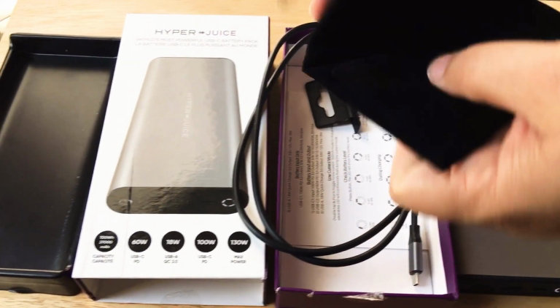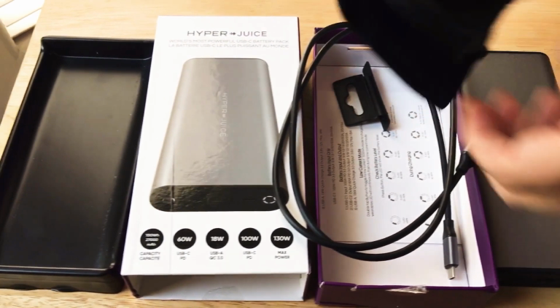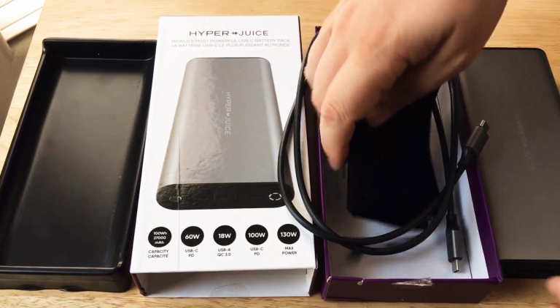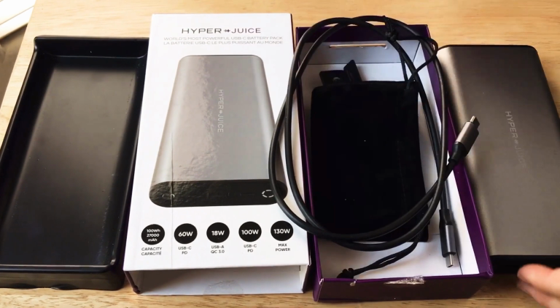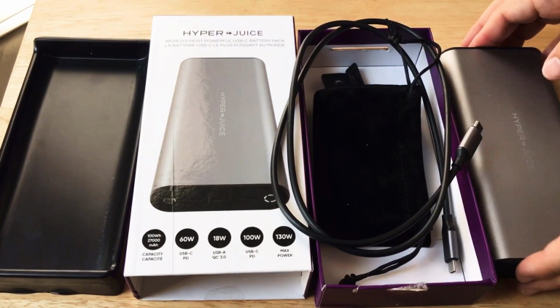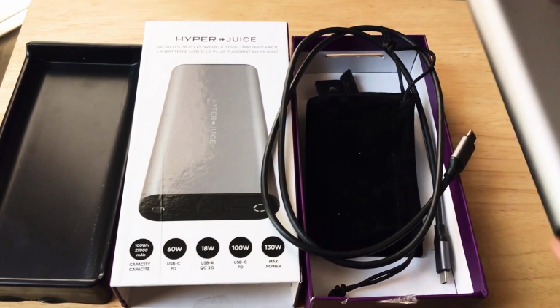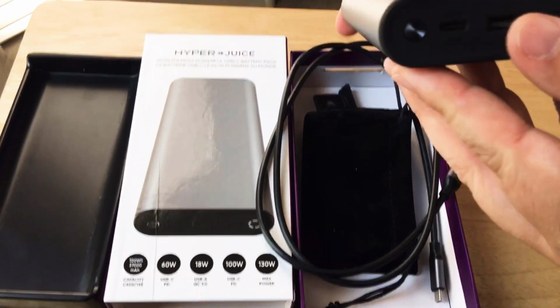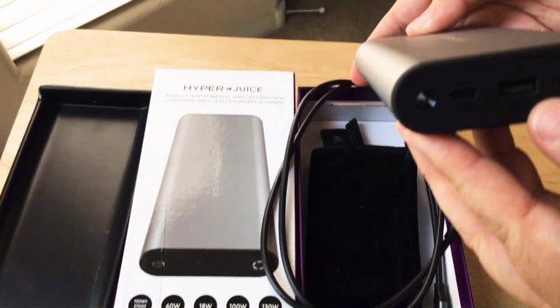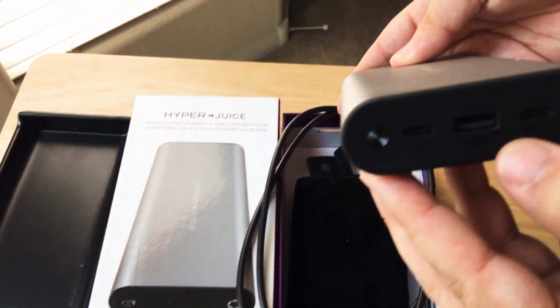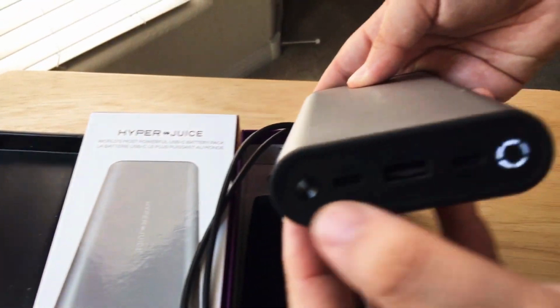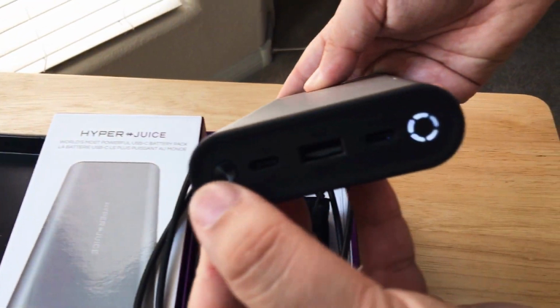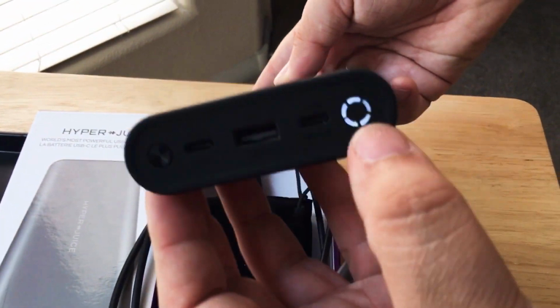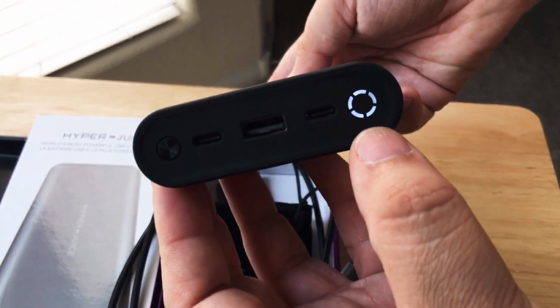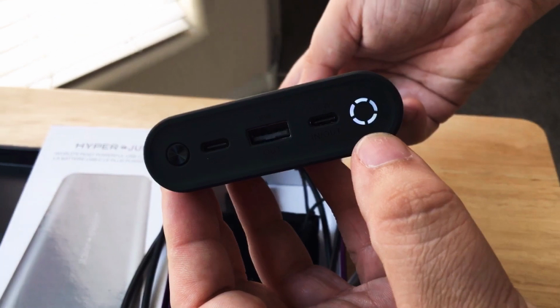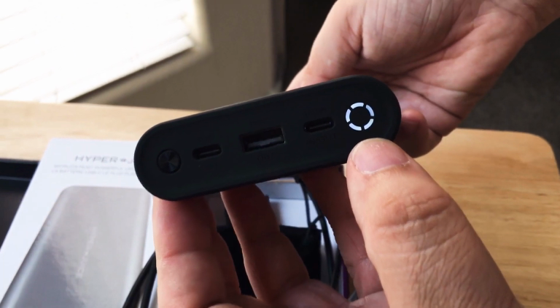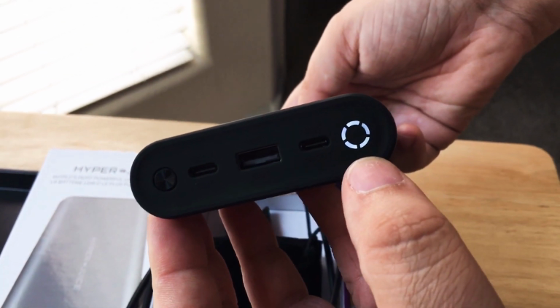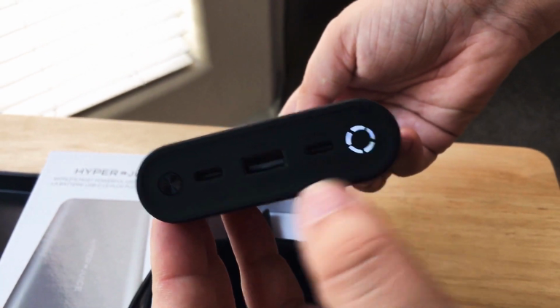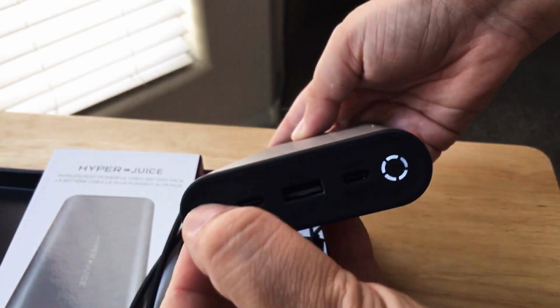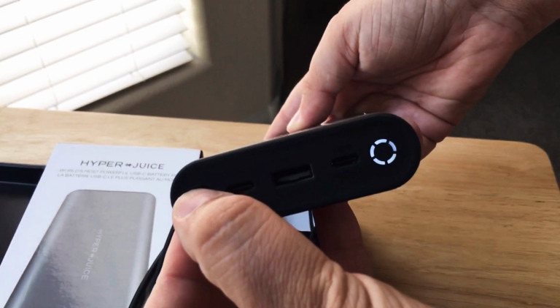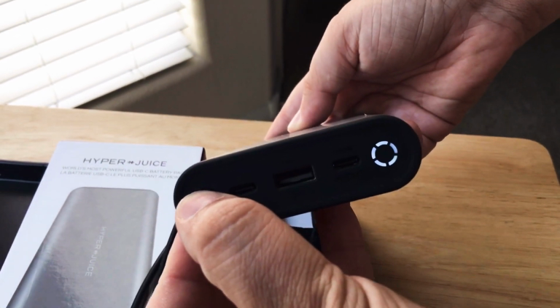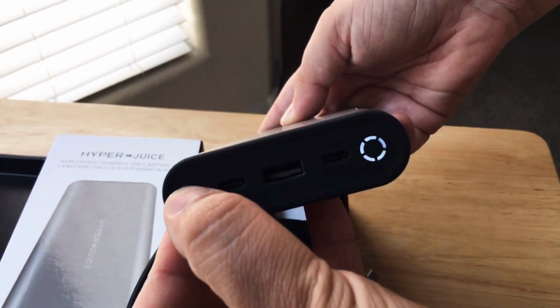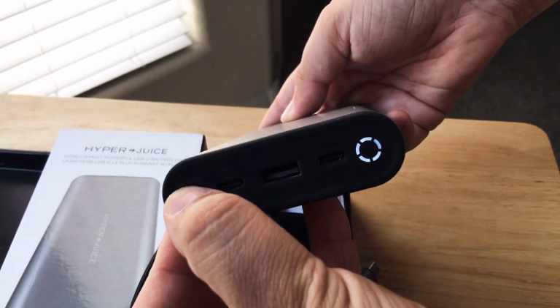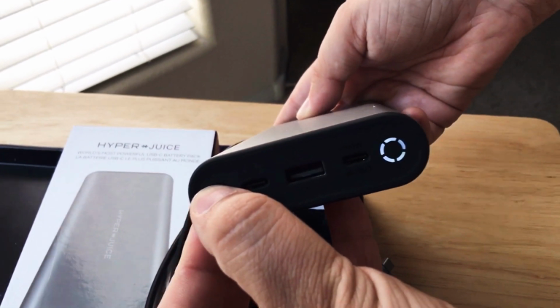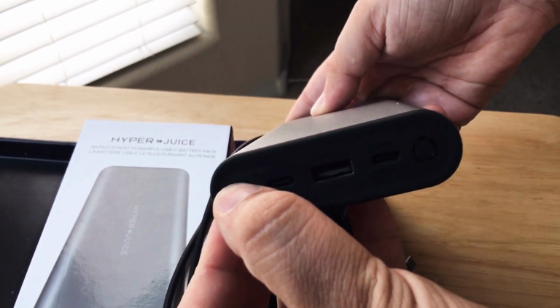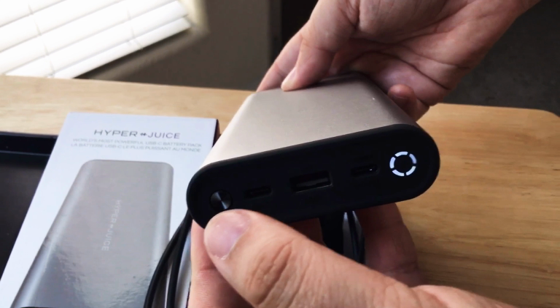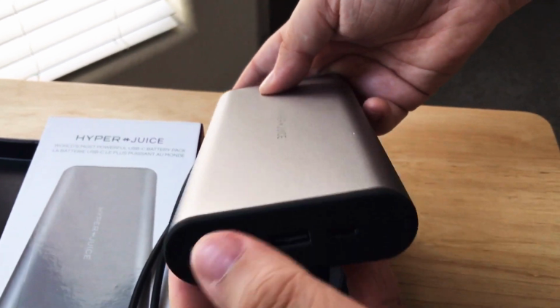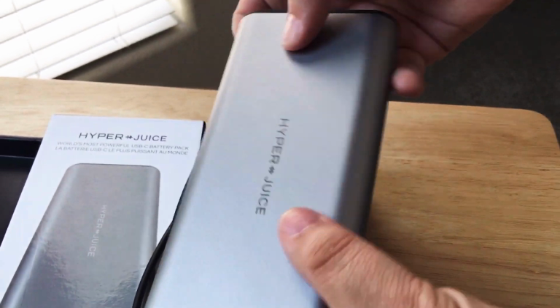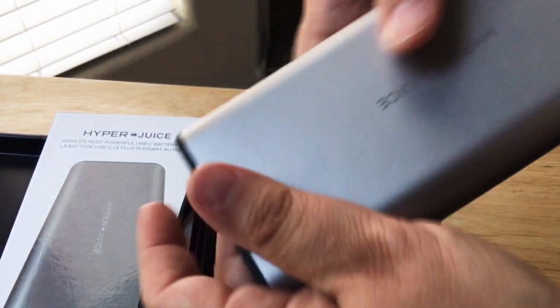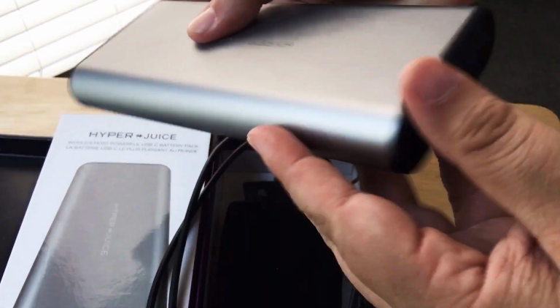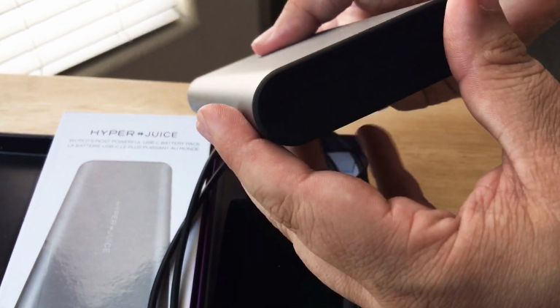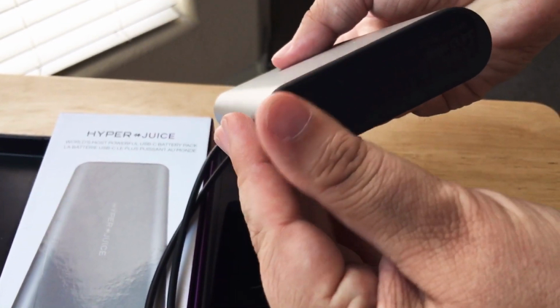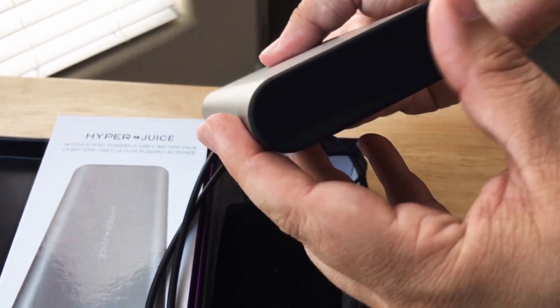The battery is definitely a solid battery. You can tell that it's on because of the lights, and then you just hold it for a couple seconds and it turns off. And then this side is rubberized as well.